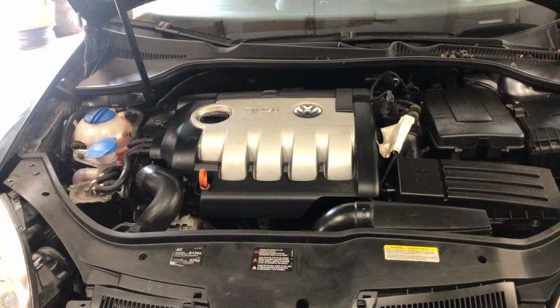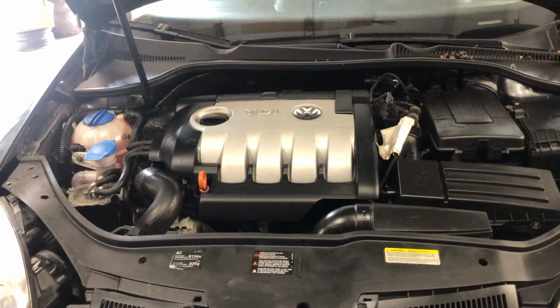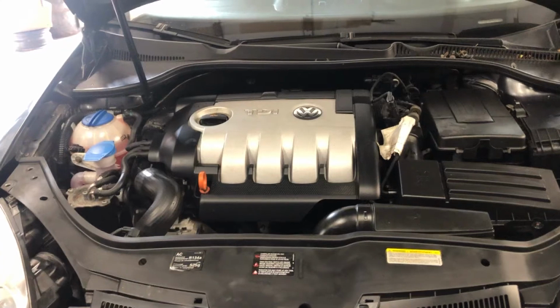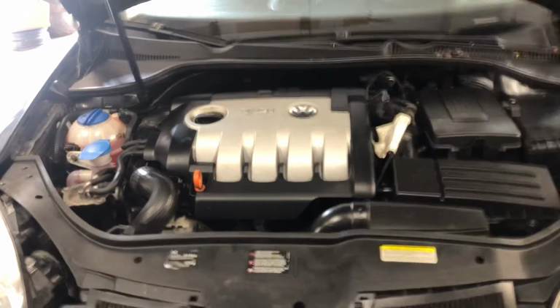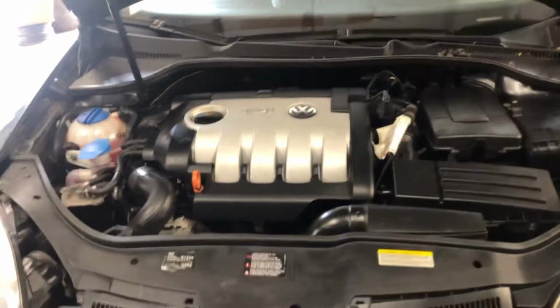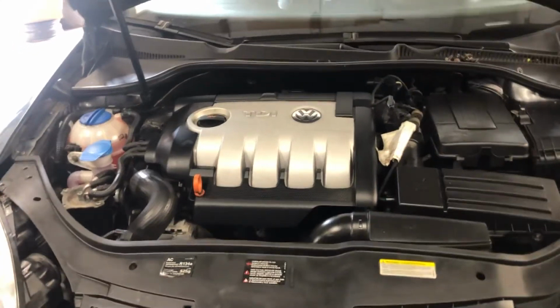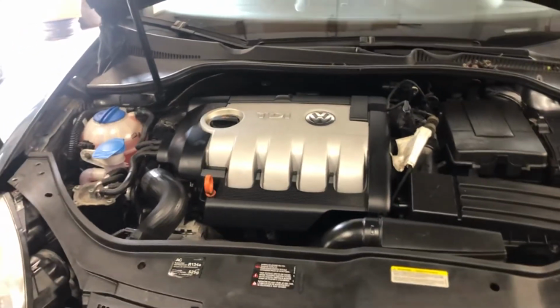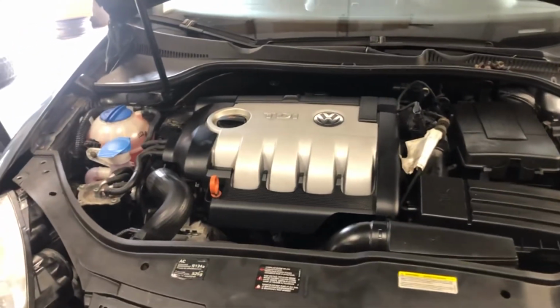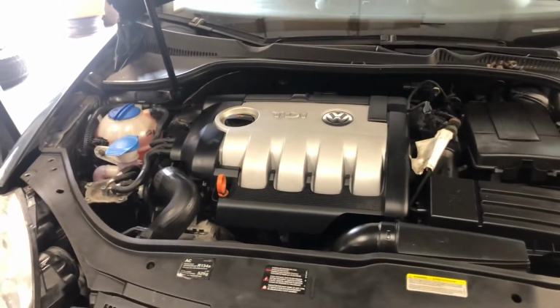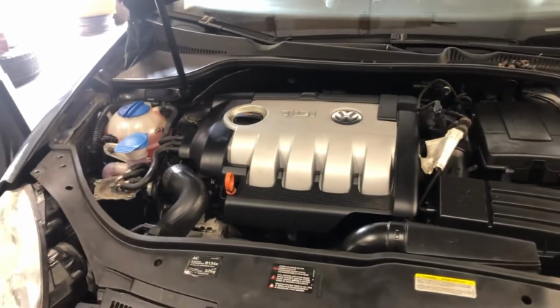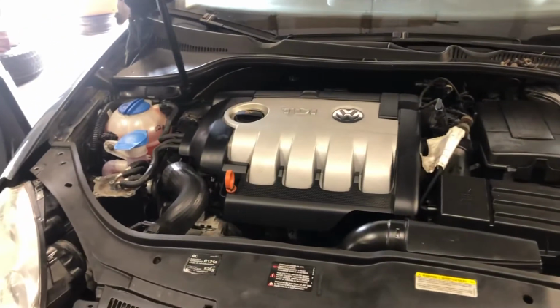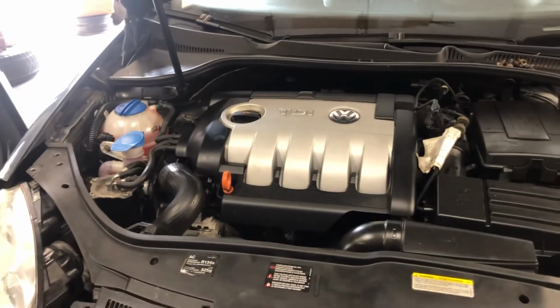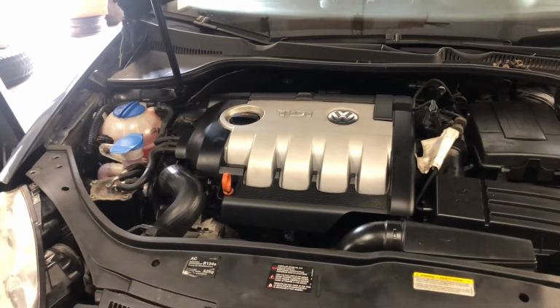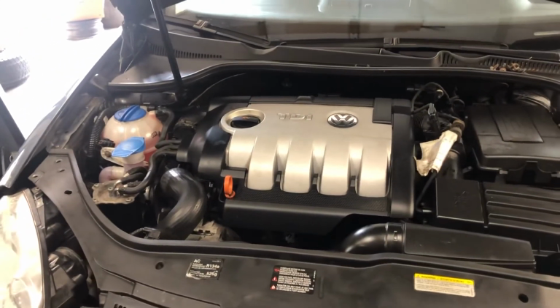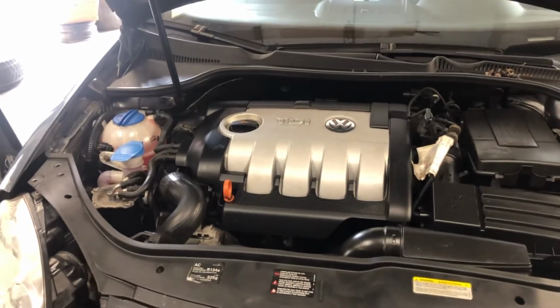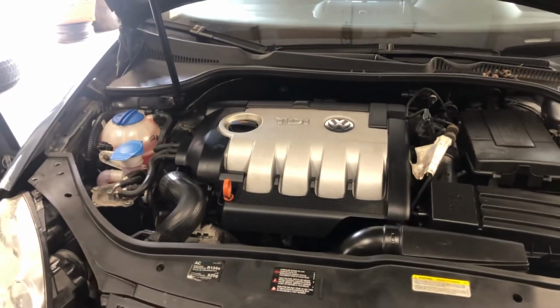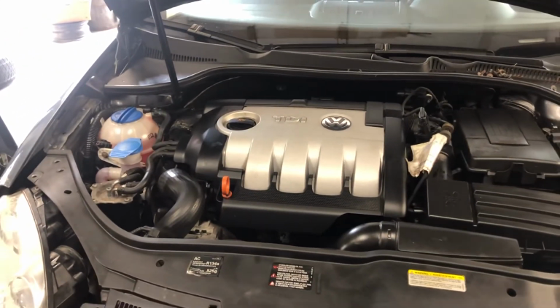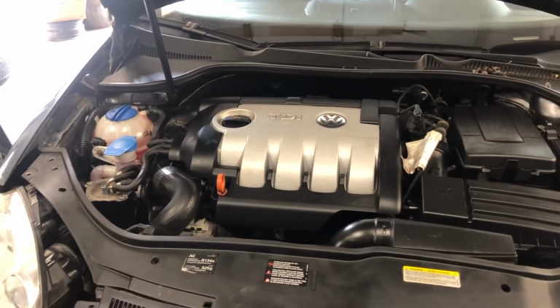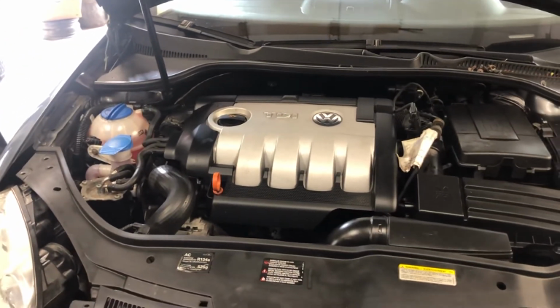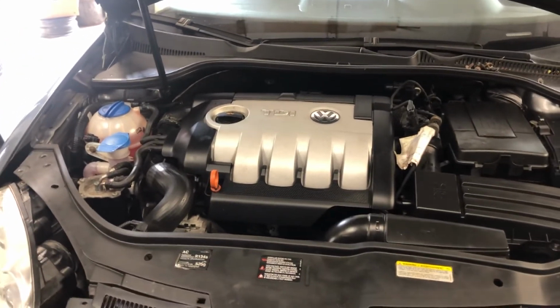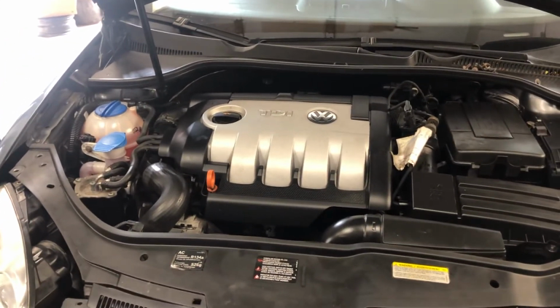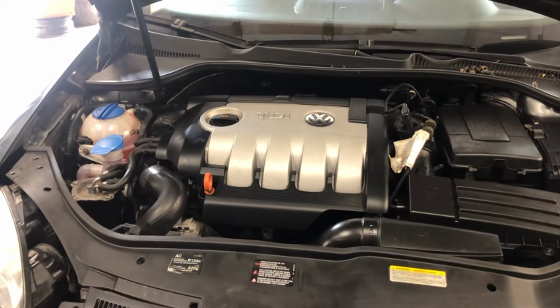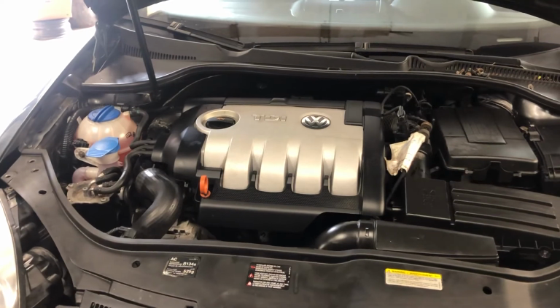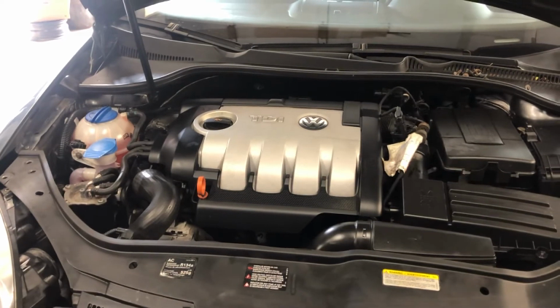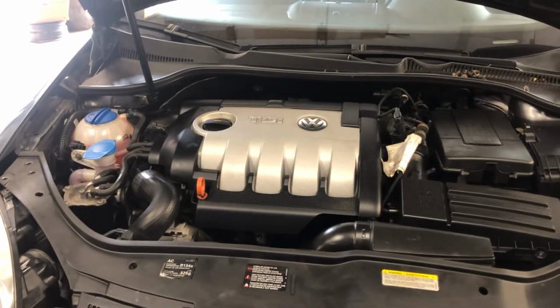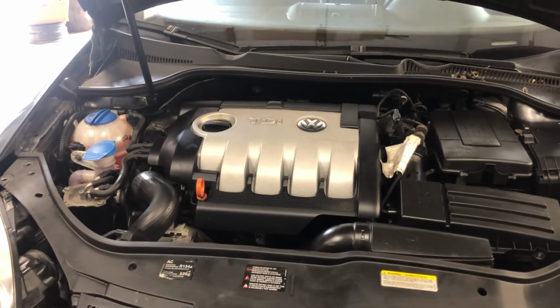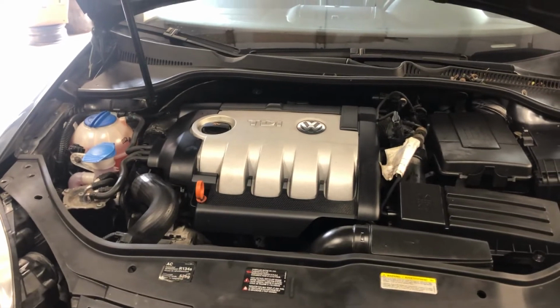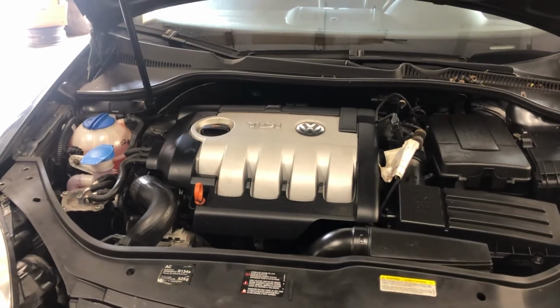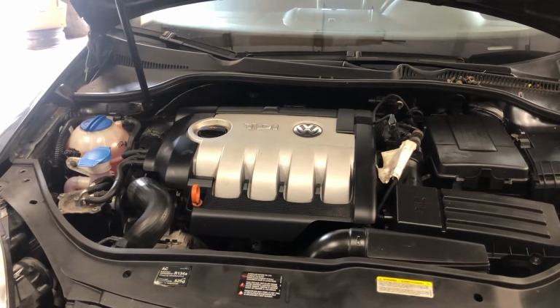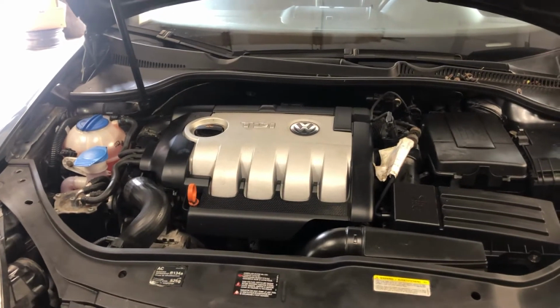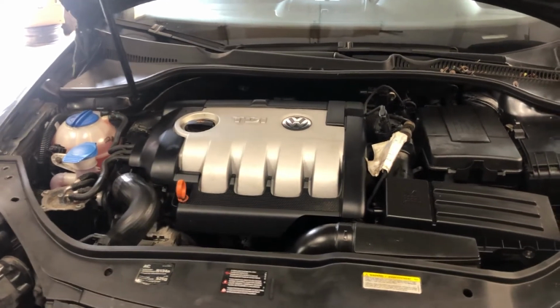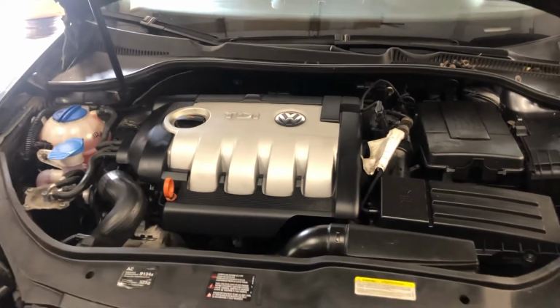Welcome to Simon's Car Fix. Today I'll be showing you how to remove your headlight for a 2006 to a 2010 Volkswagen Jetta.